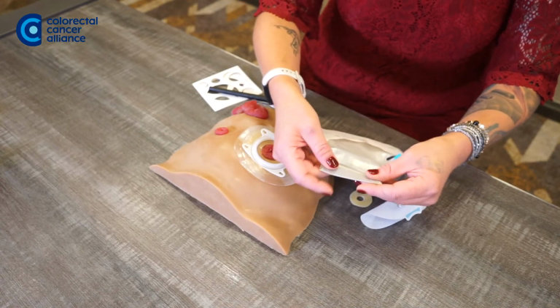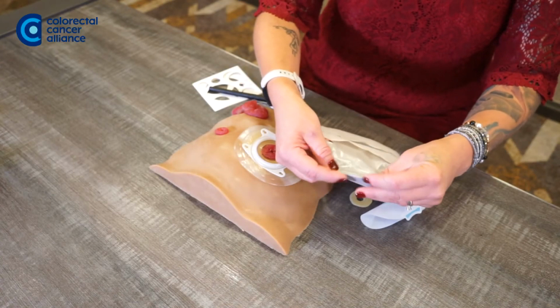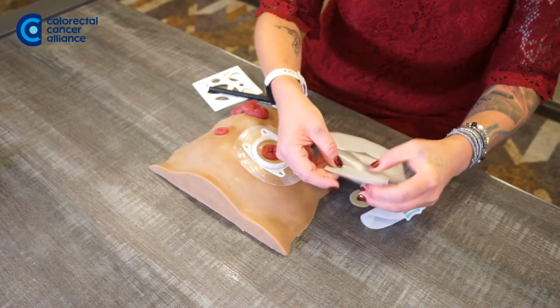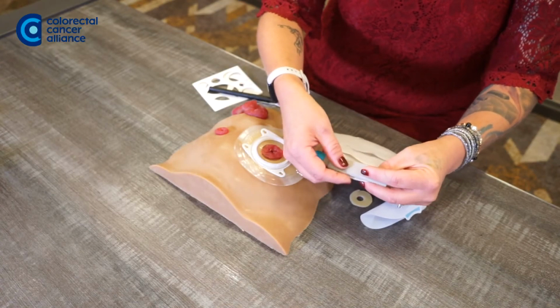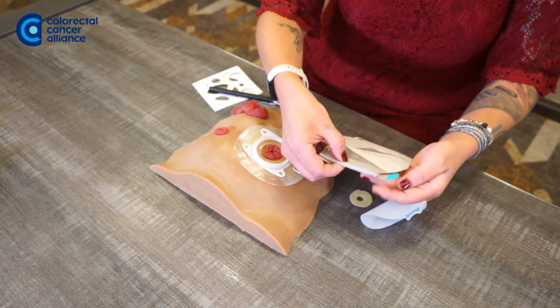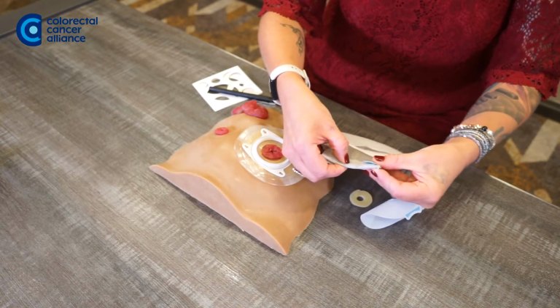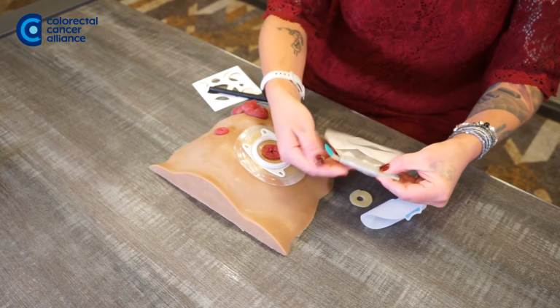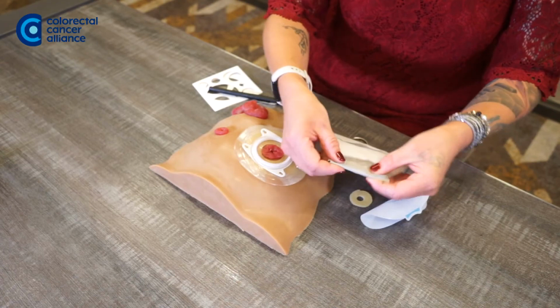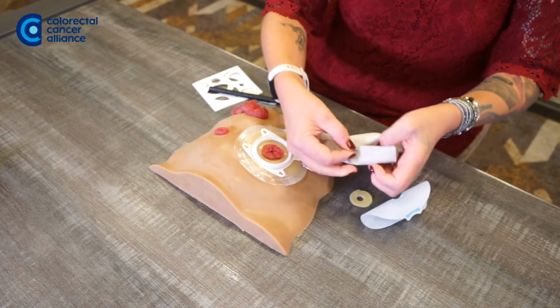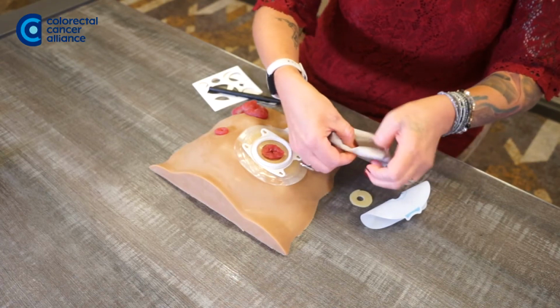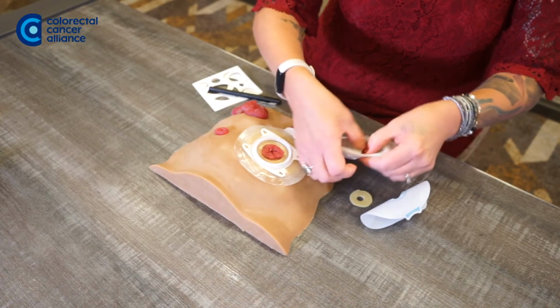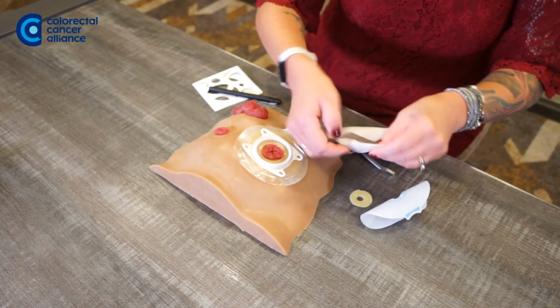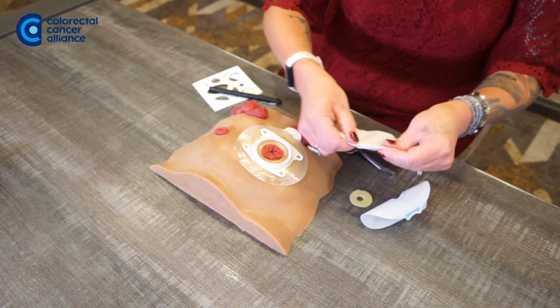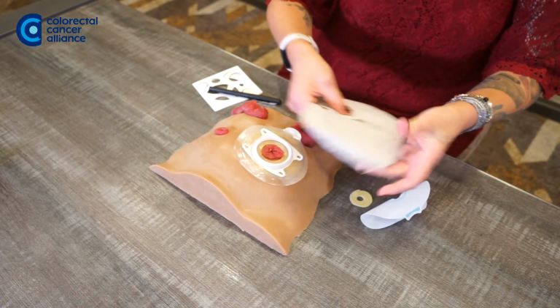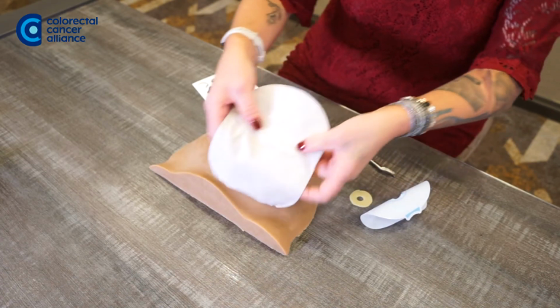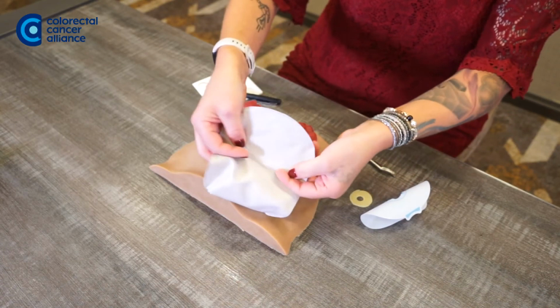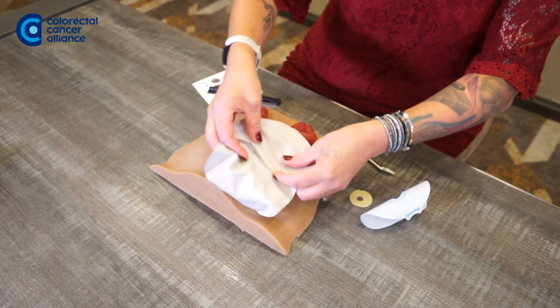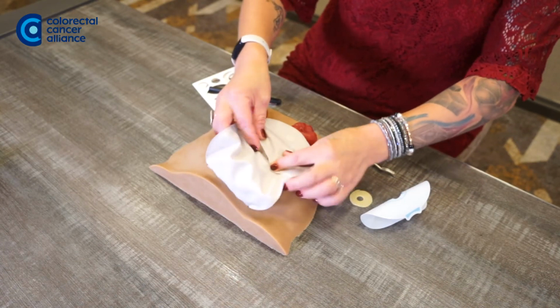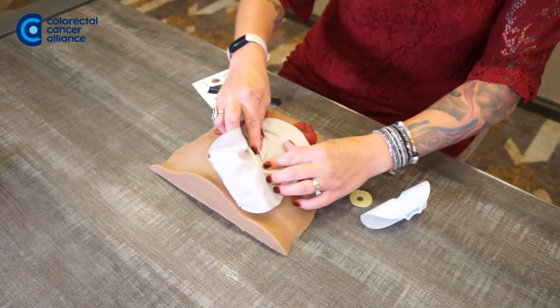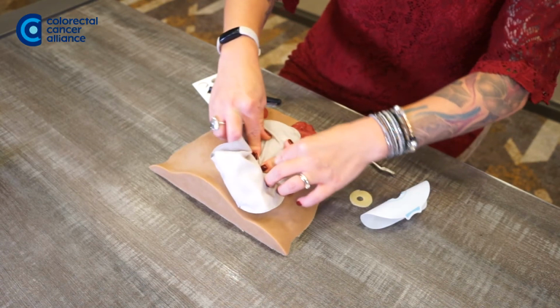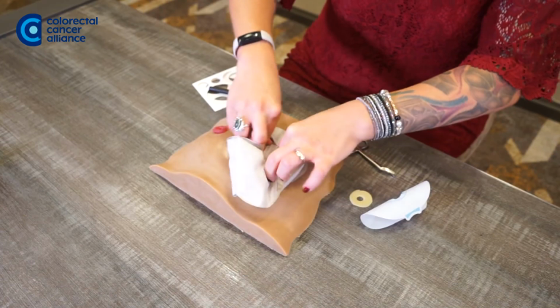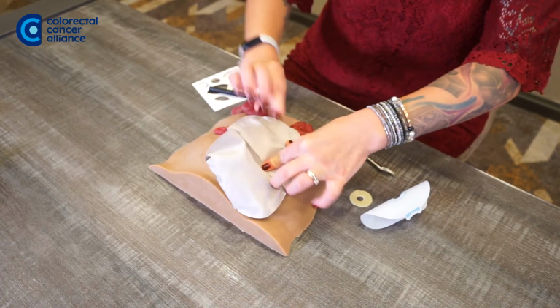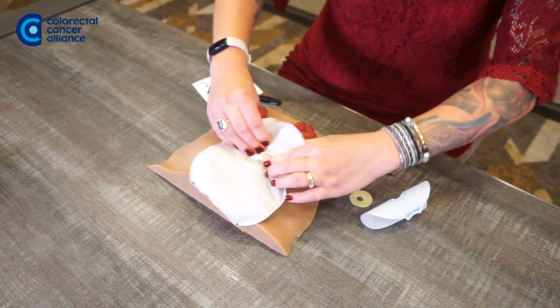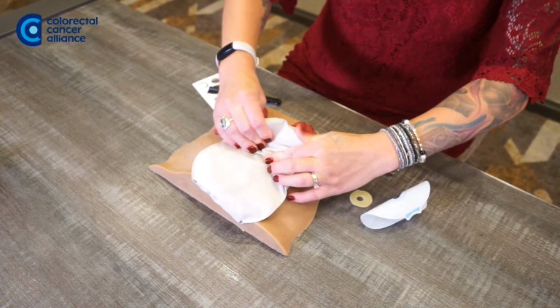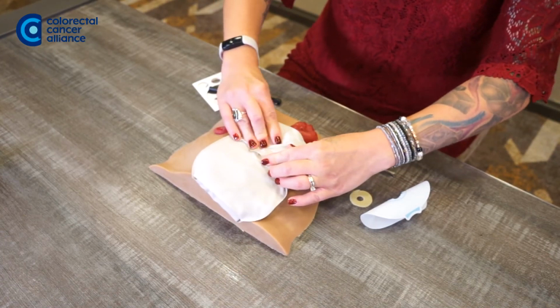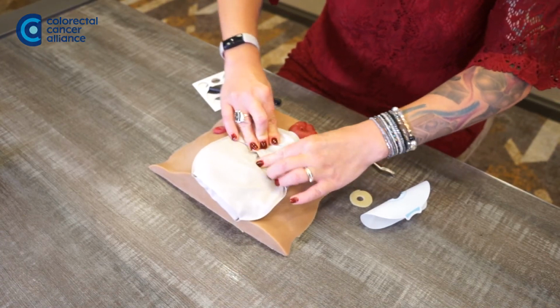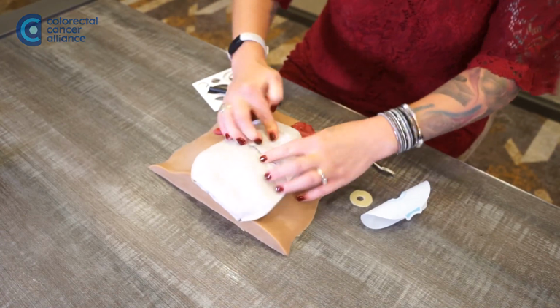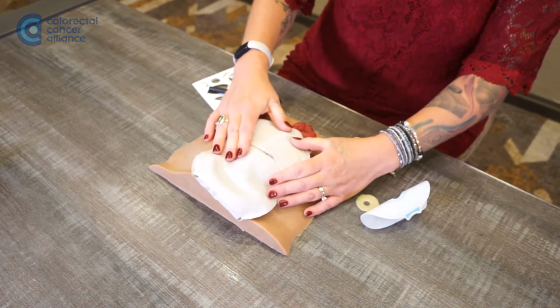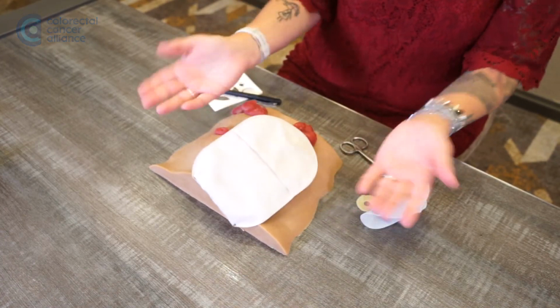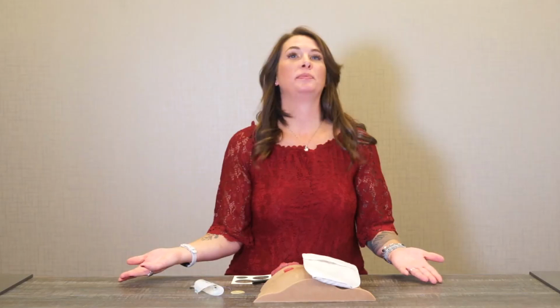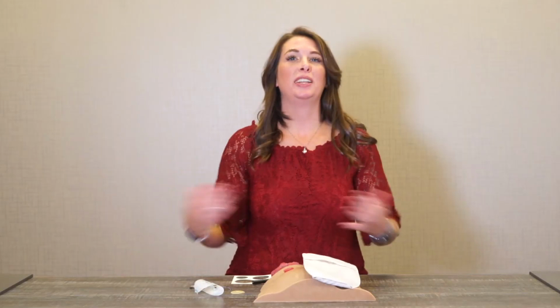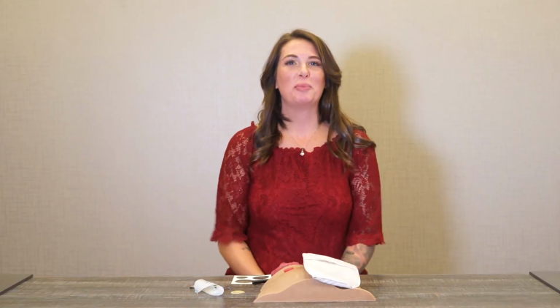Make sure that you do close the bottom — you don't want to get any leakage. This bag has an extra little velcro so you can tuck that in. And then you're just going to pop that bag on, and there's your bag.